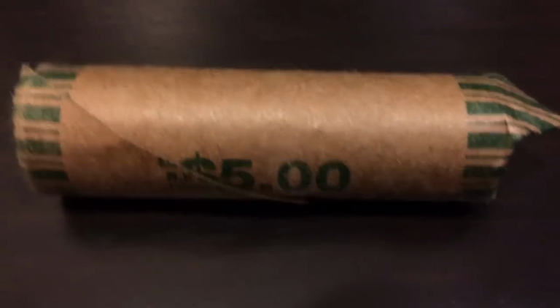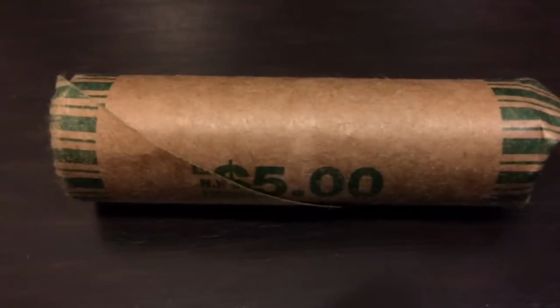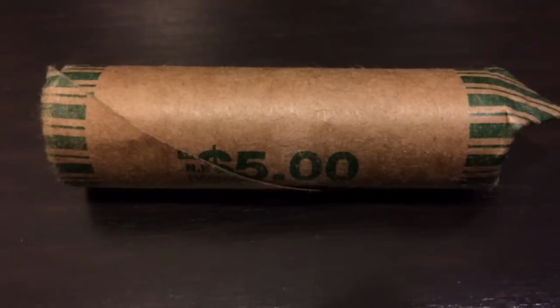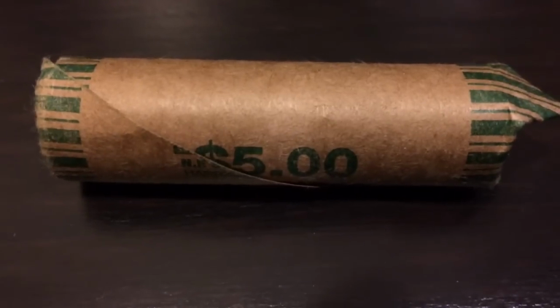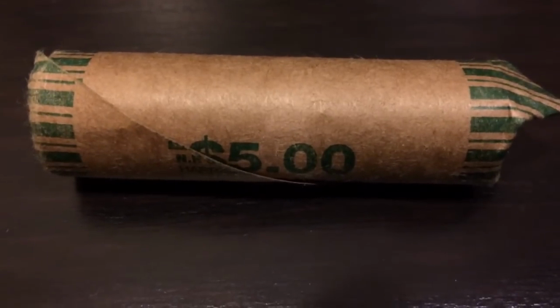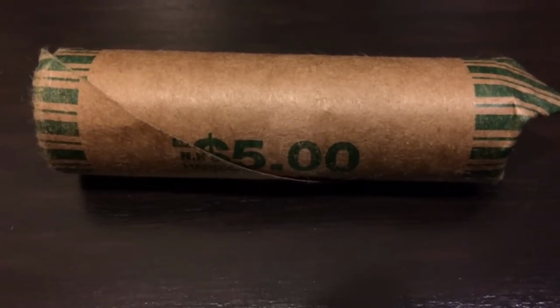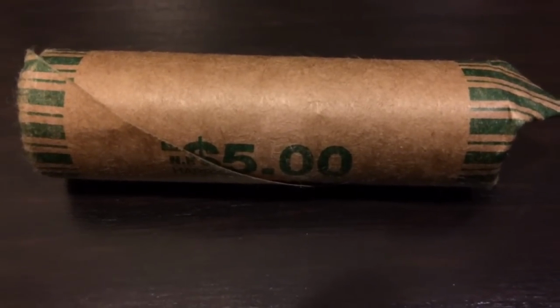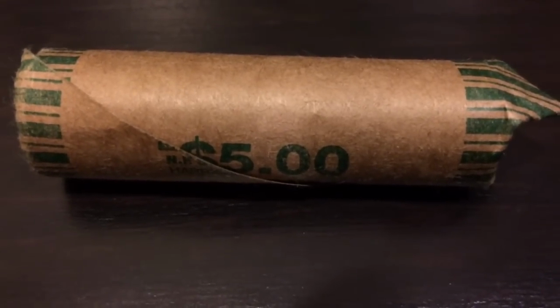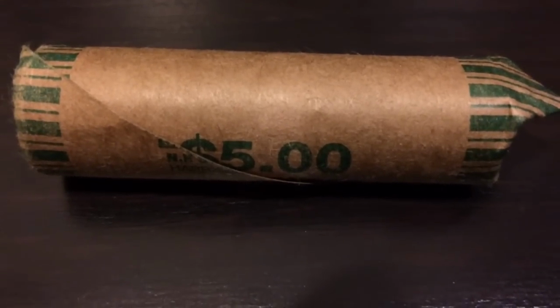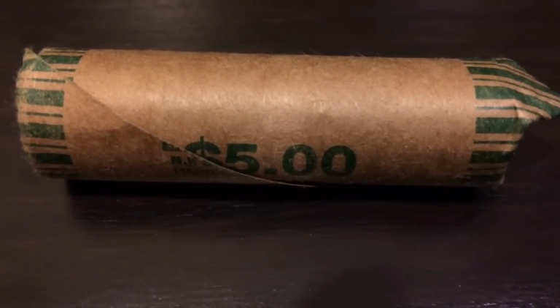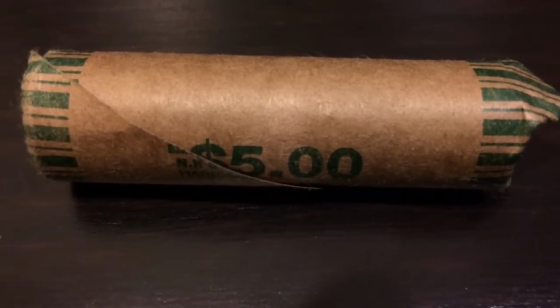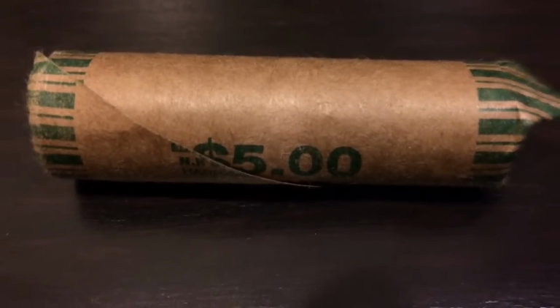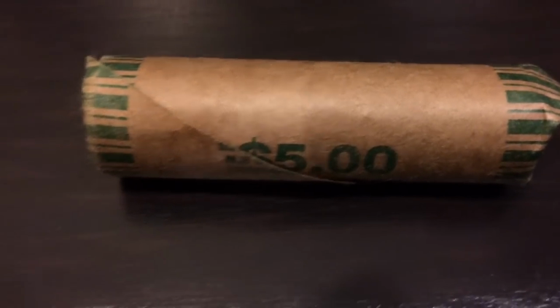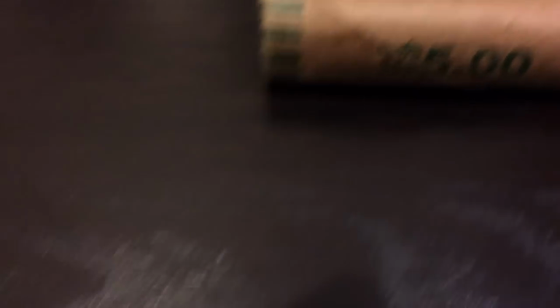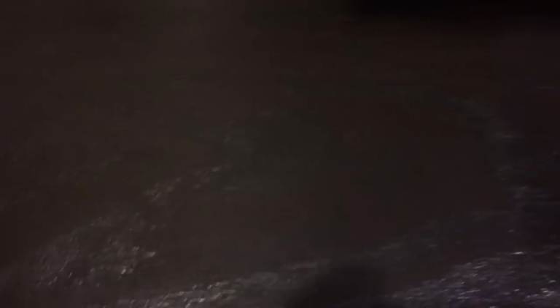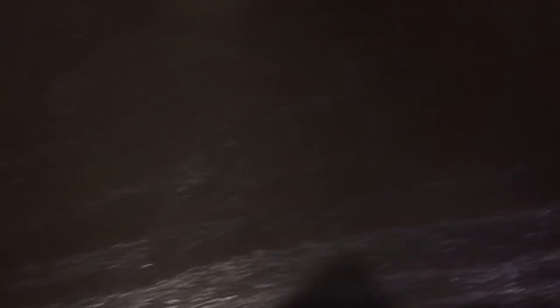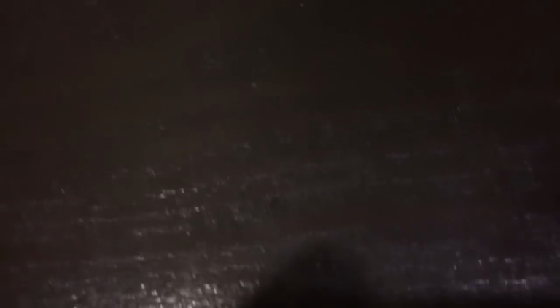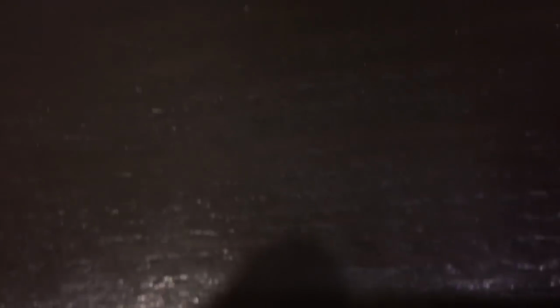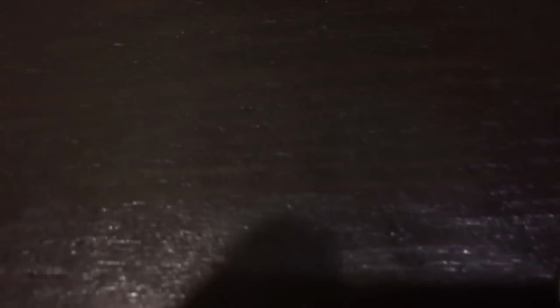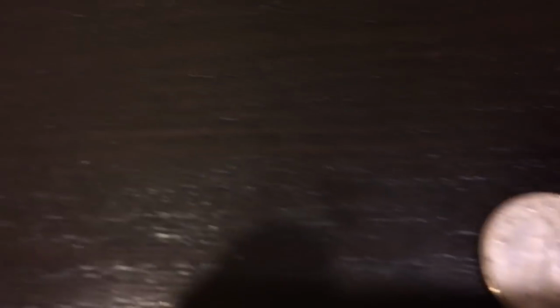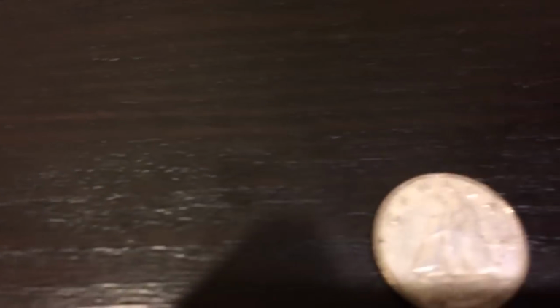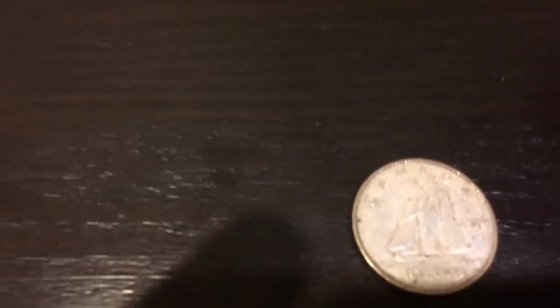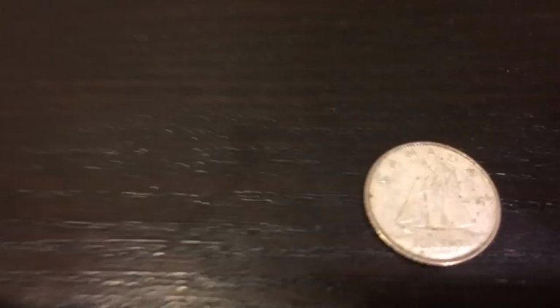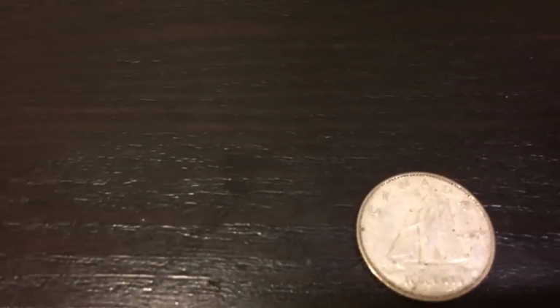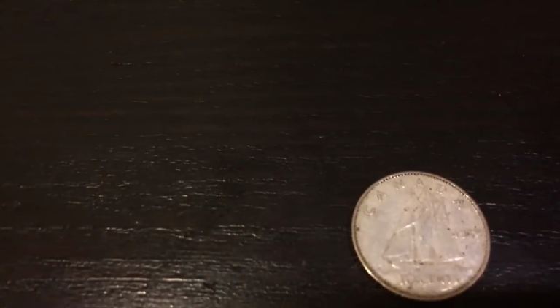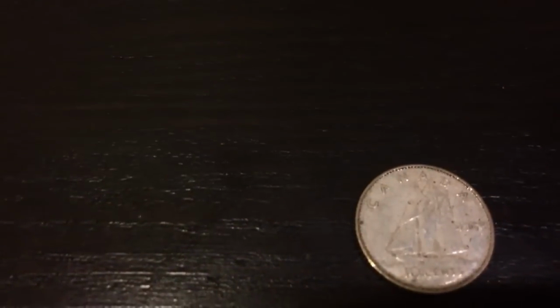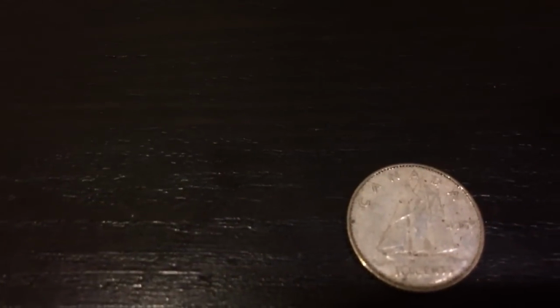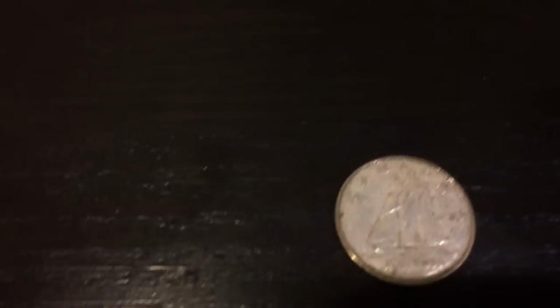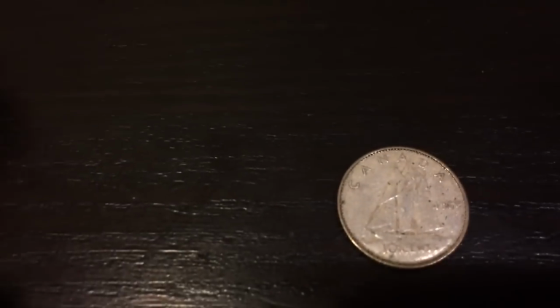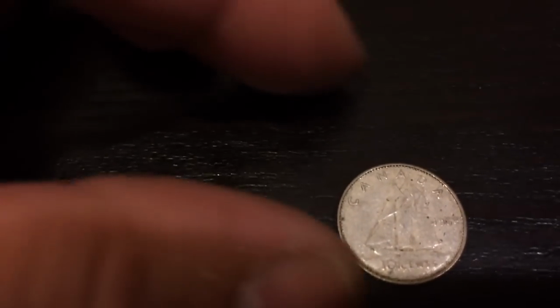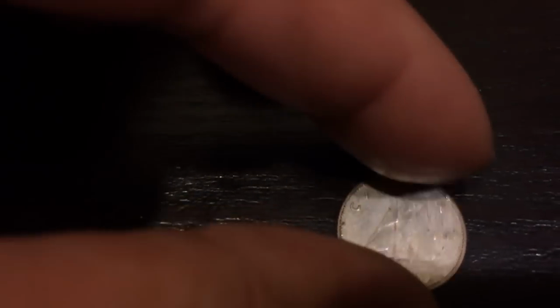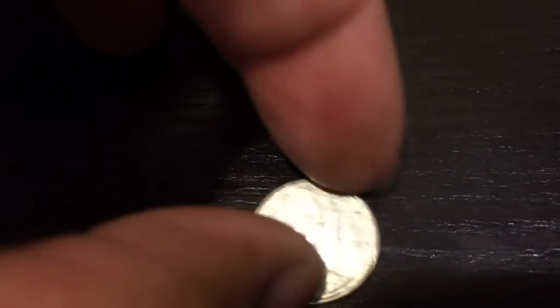Anyway, out of the dimes I did find some keepers. I found a 1968 50% silver Canadian dime.